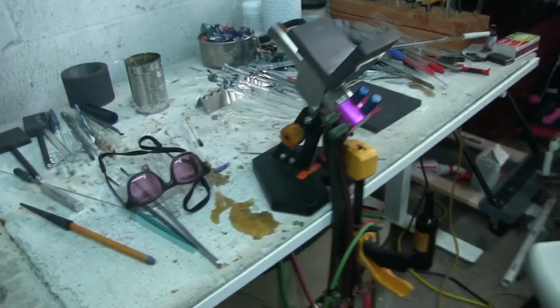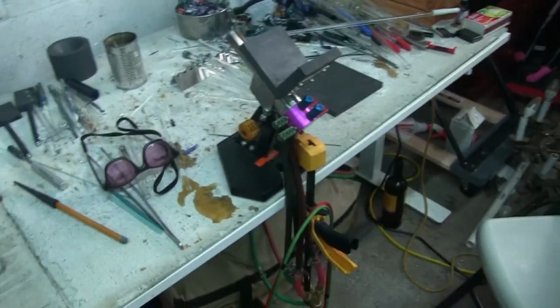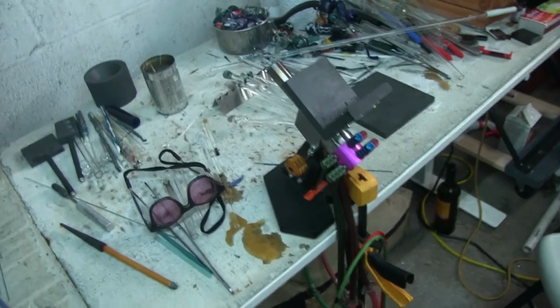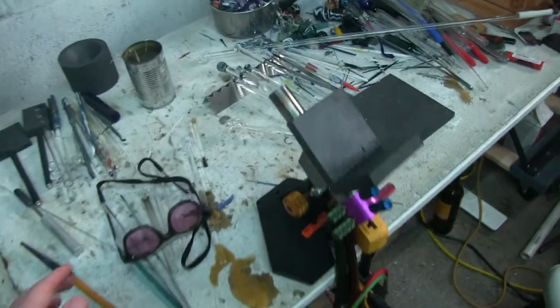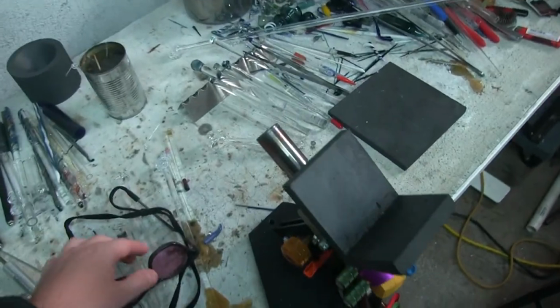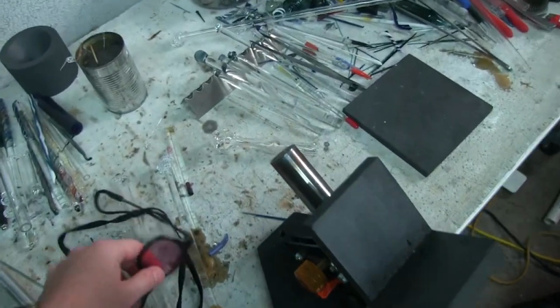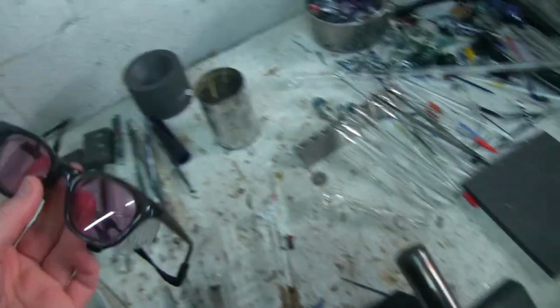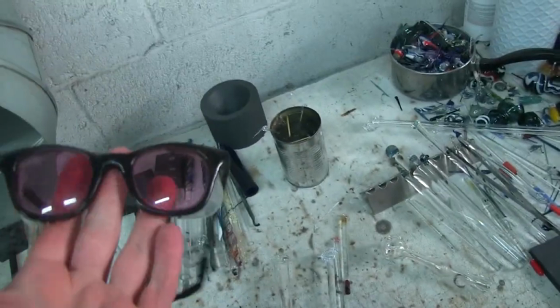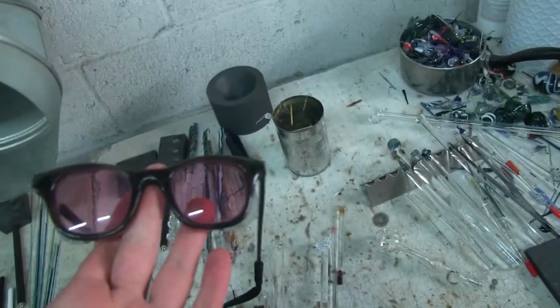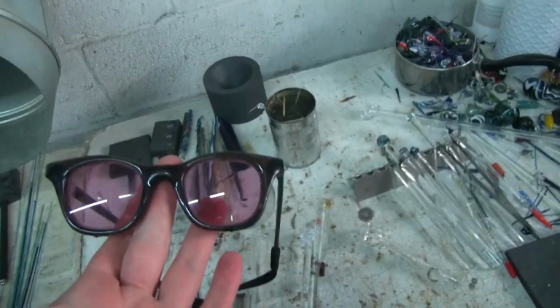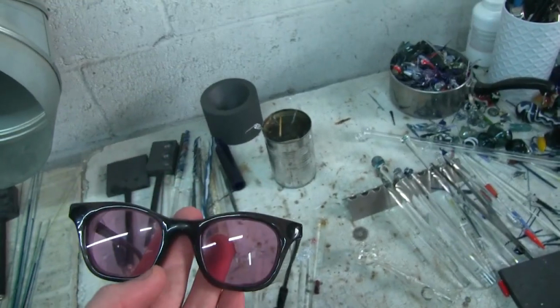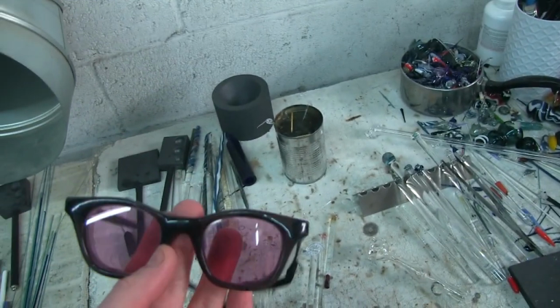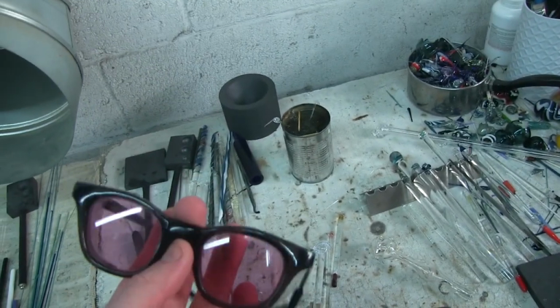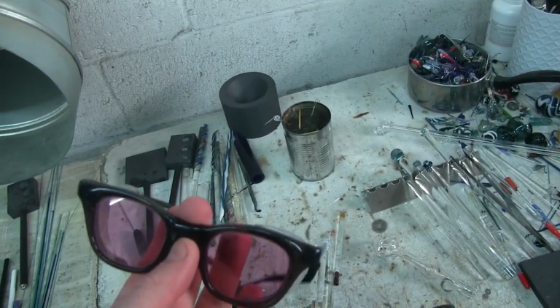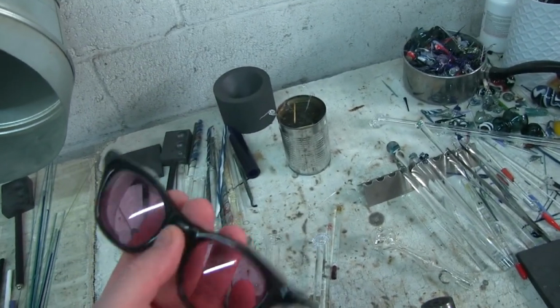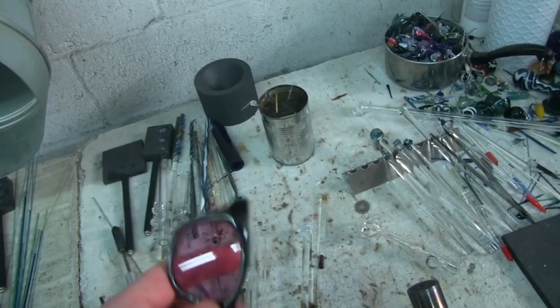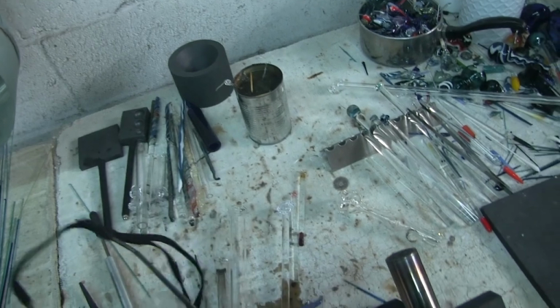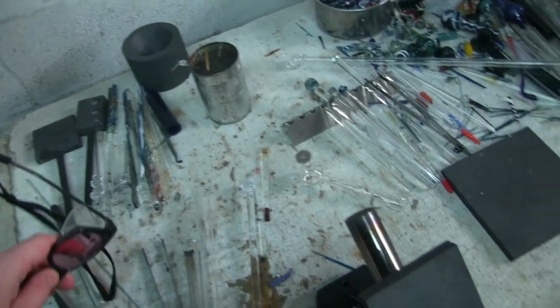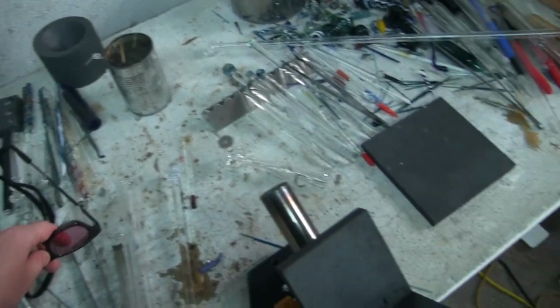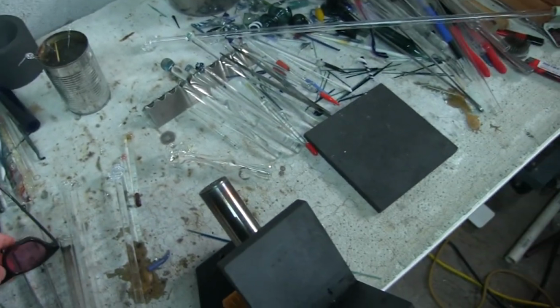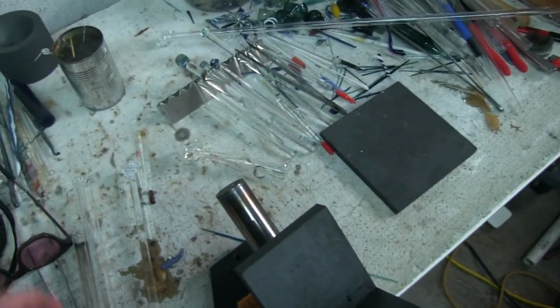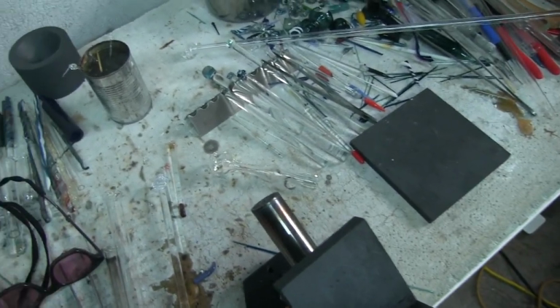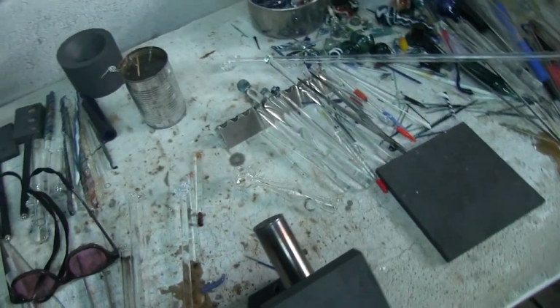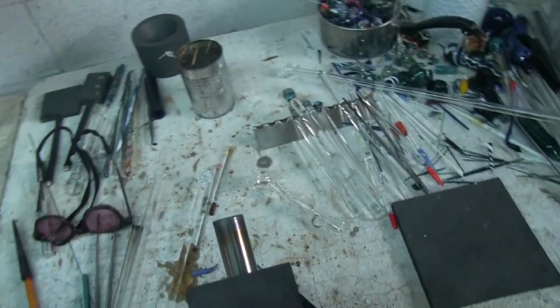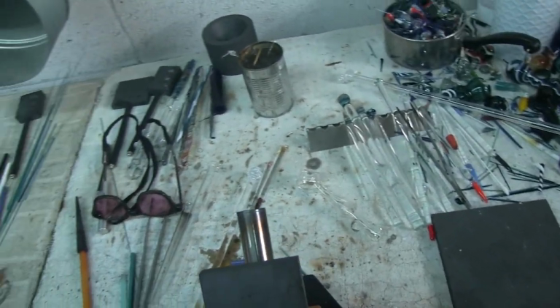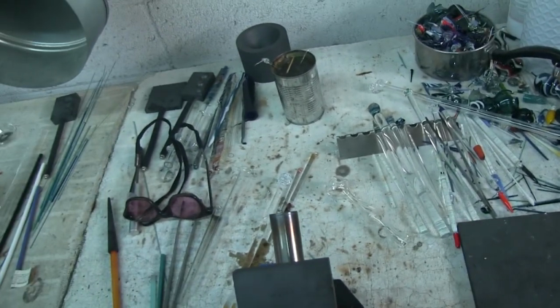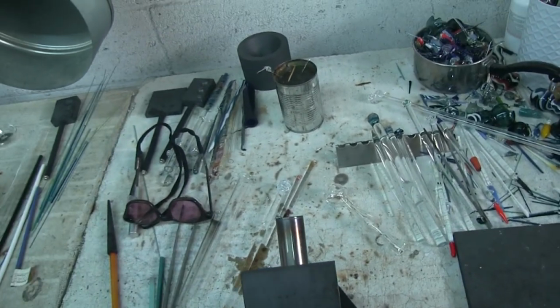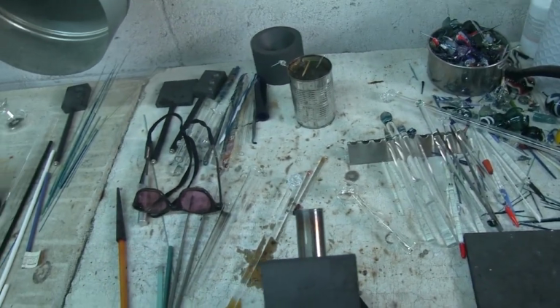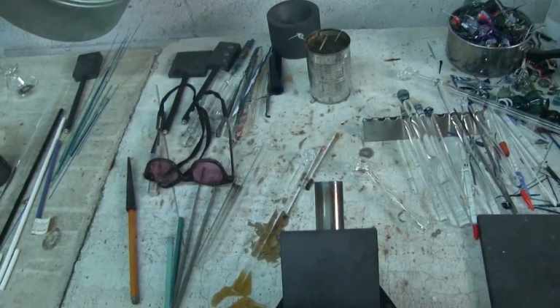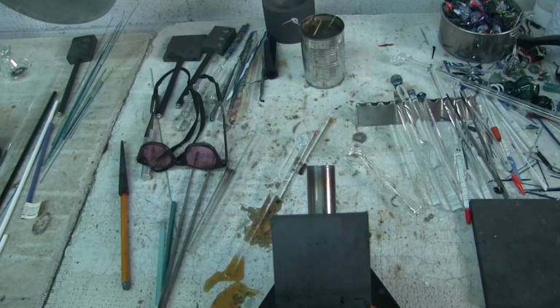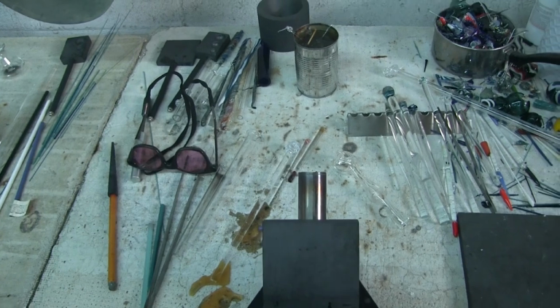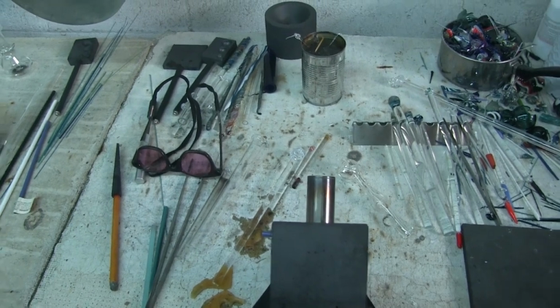As a glass blower, you do need the didymium glasses. Very important to protect your eyes from the sodium flare. You do not want to blow glass without eye protection.